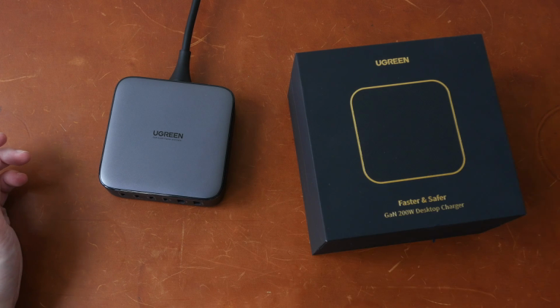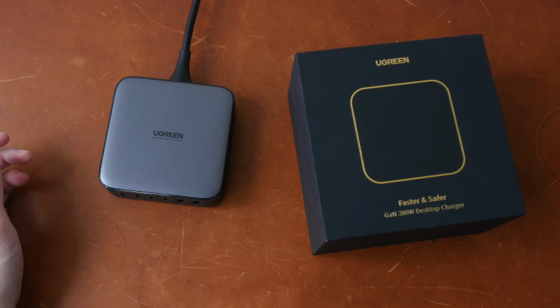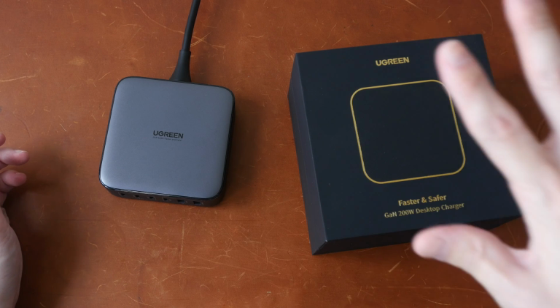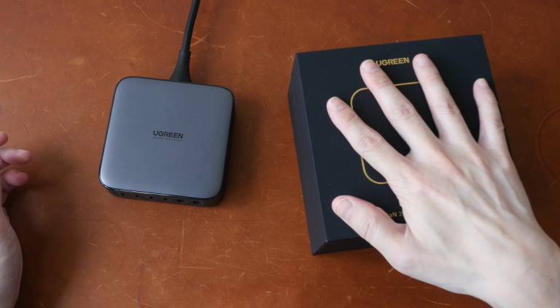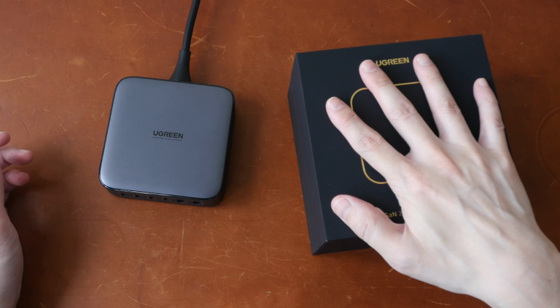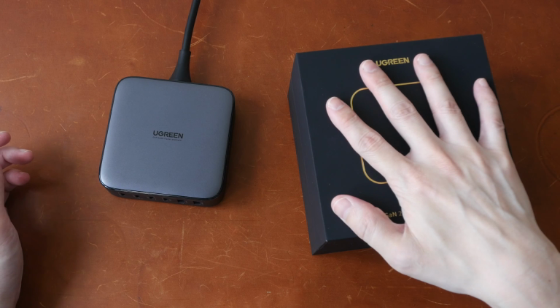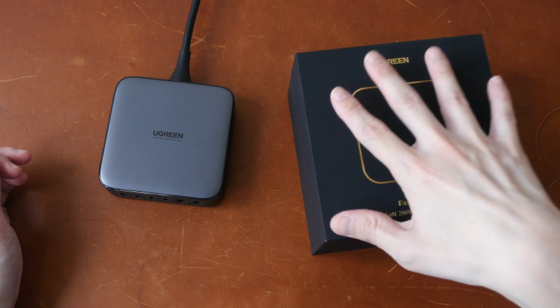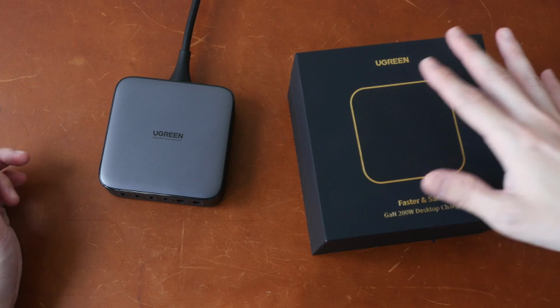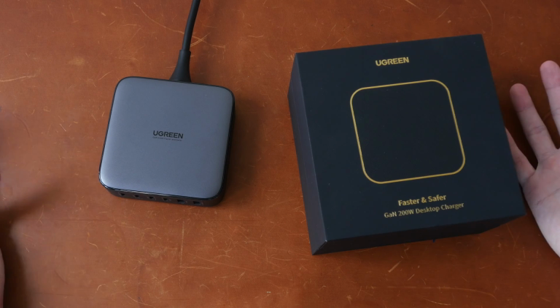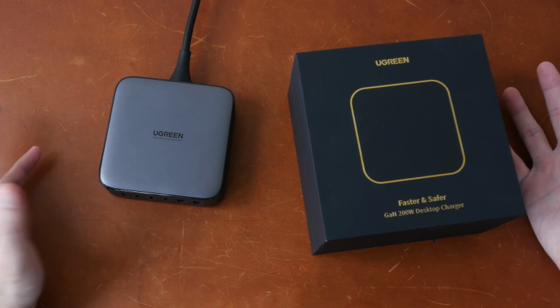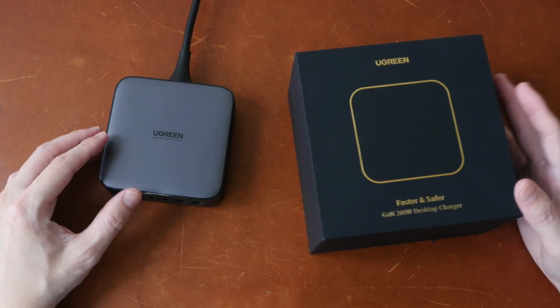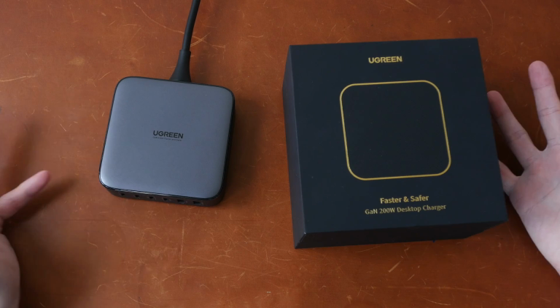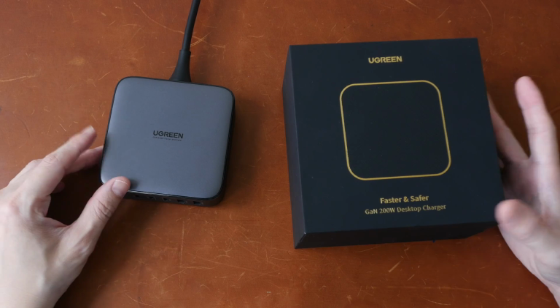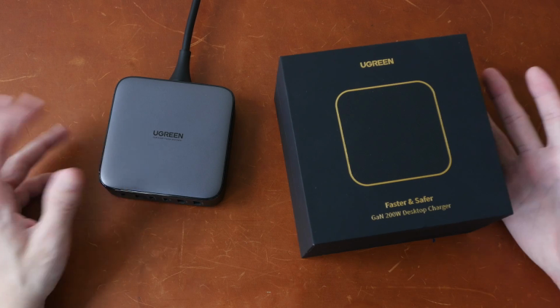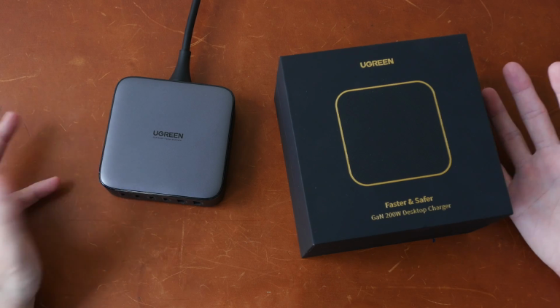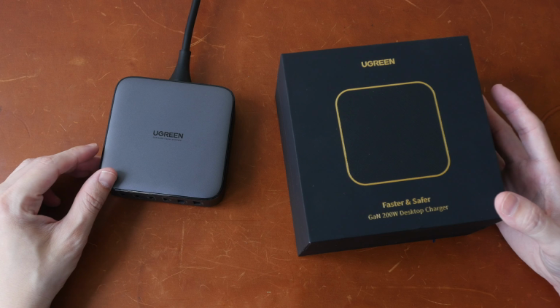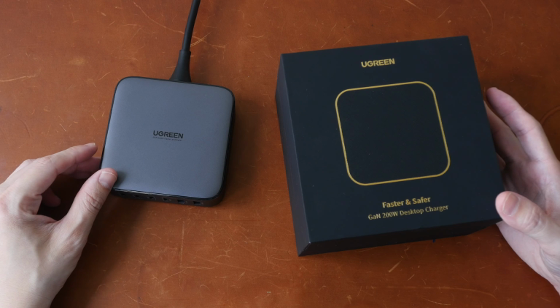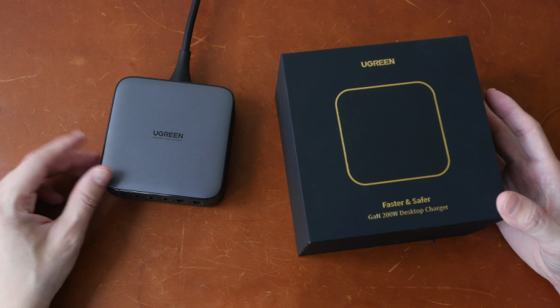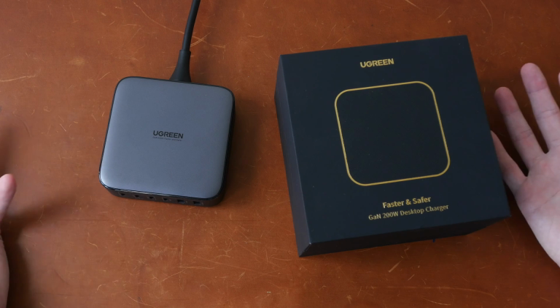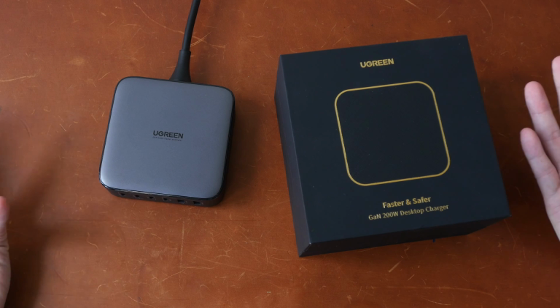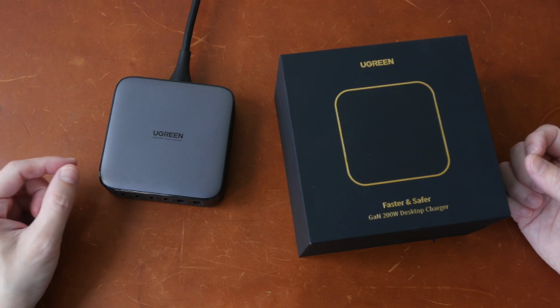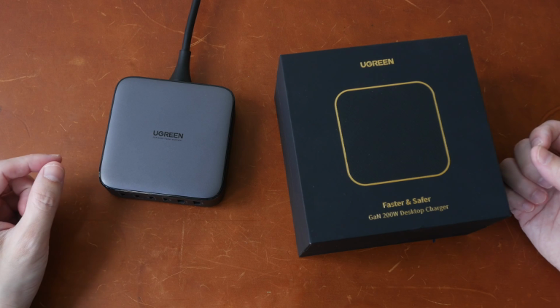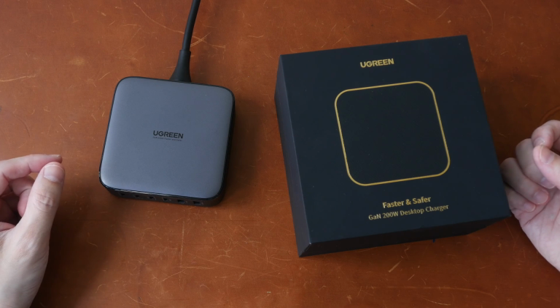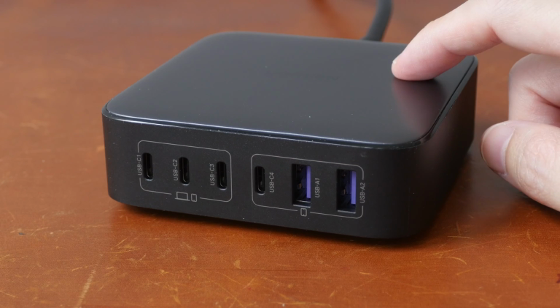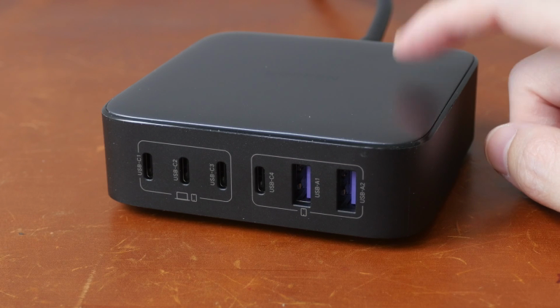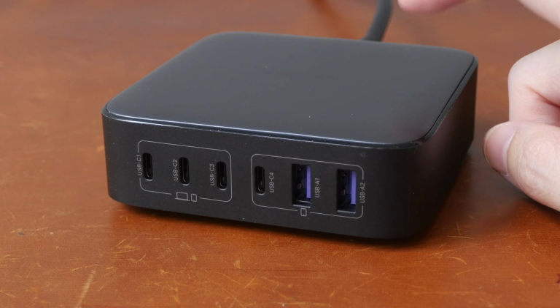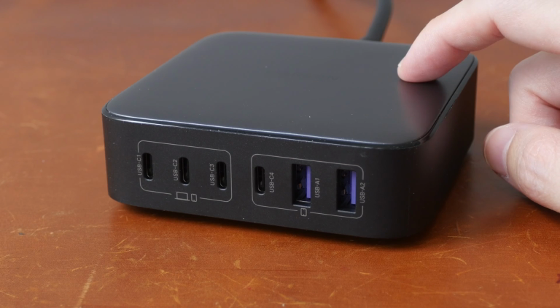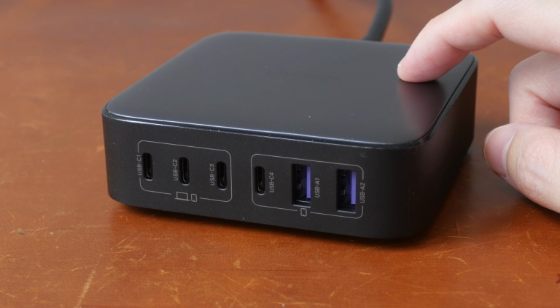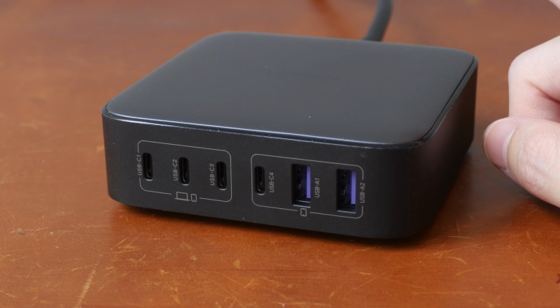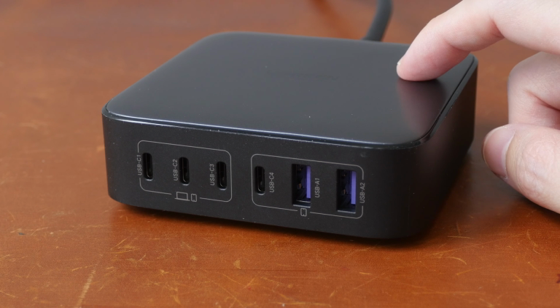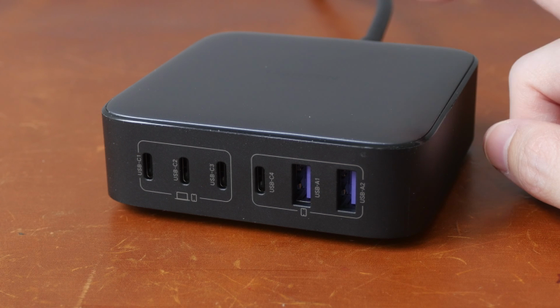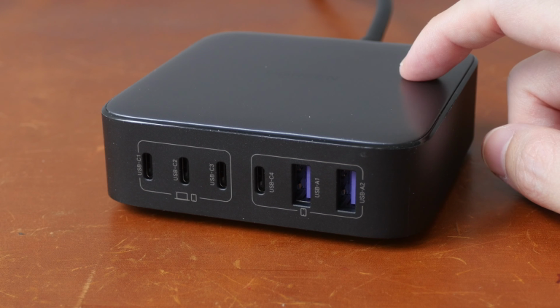The packaging is quite nice, but I will not unbox this so that you can enjoy the unboxing experience yourself in case you decide to get this. This is such an expensive charger, so it better be durable.